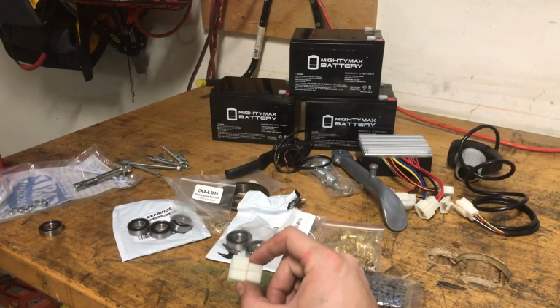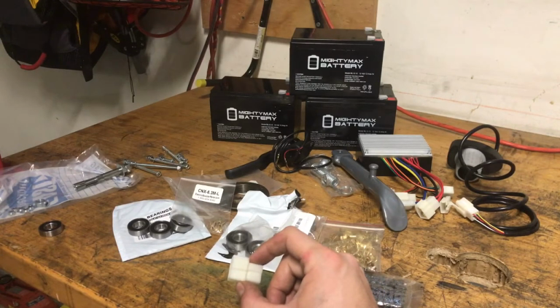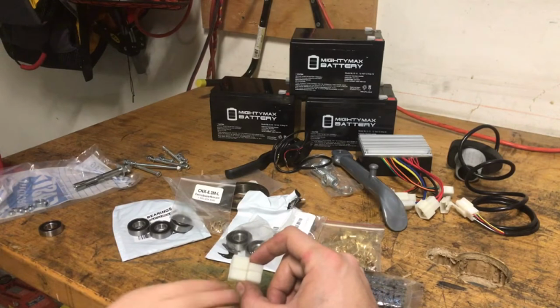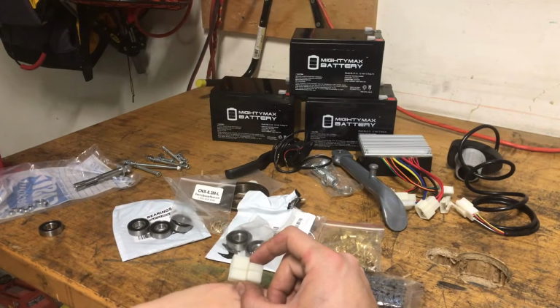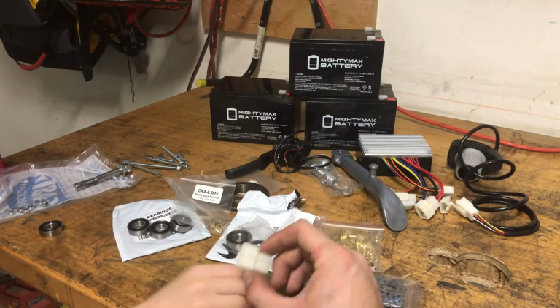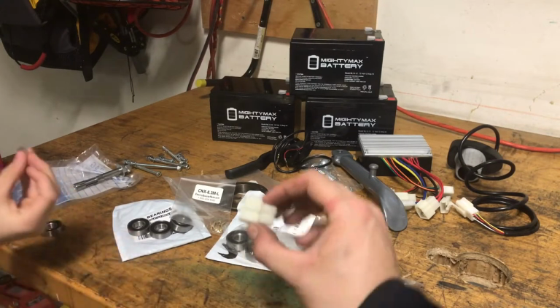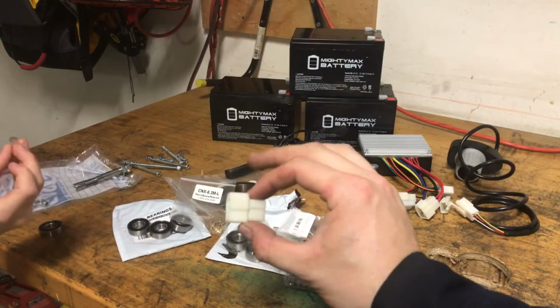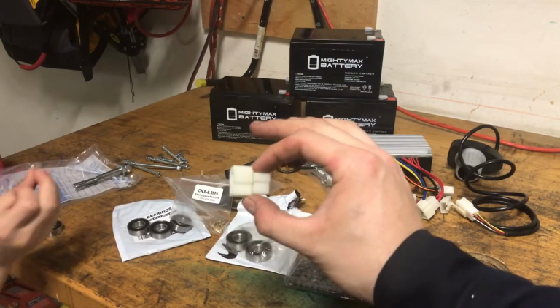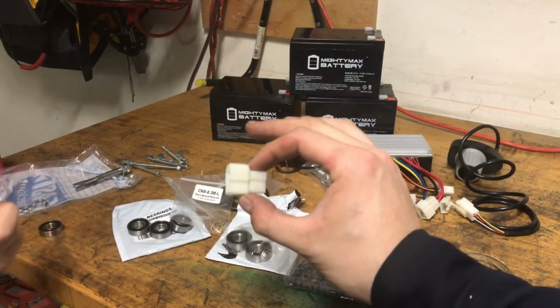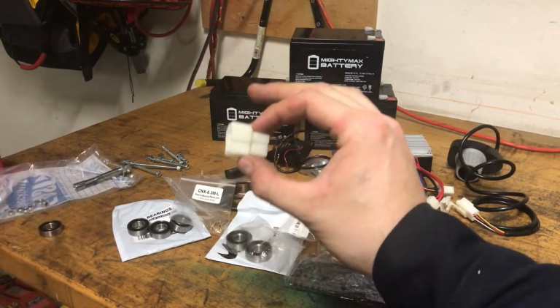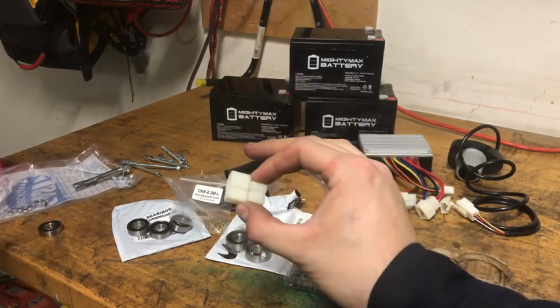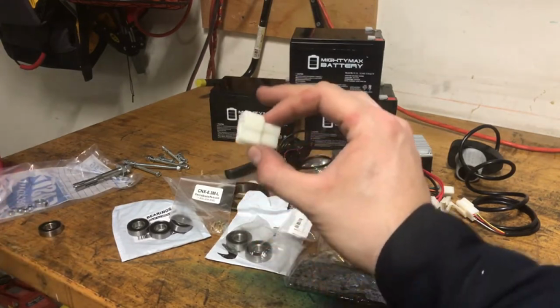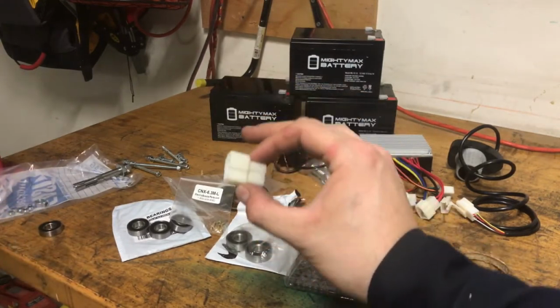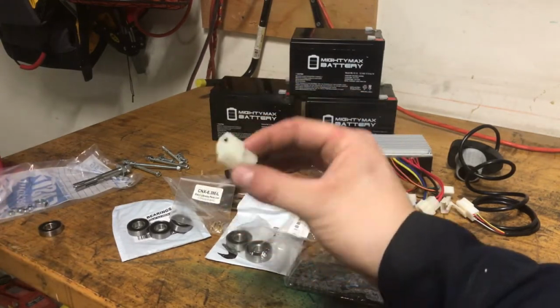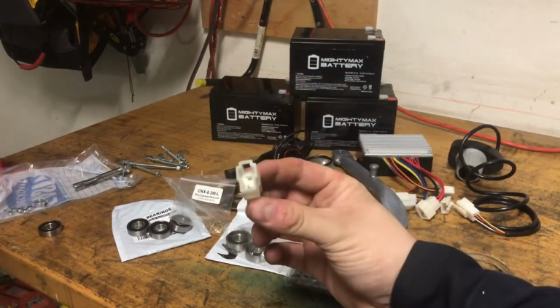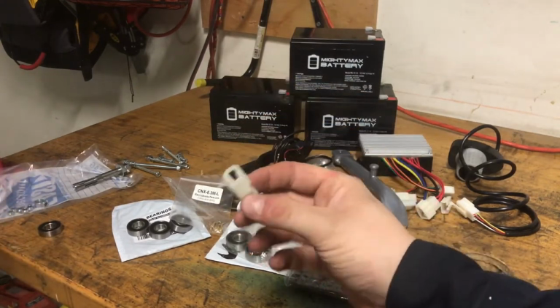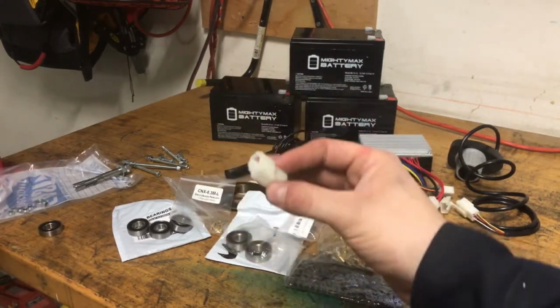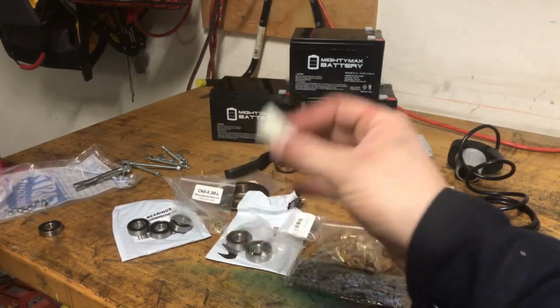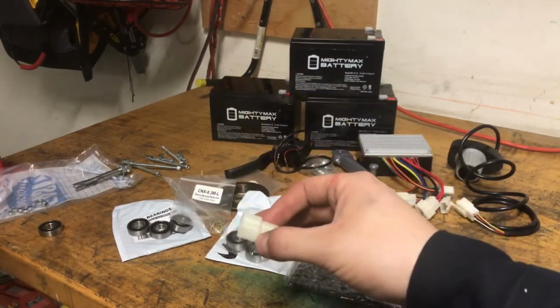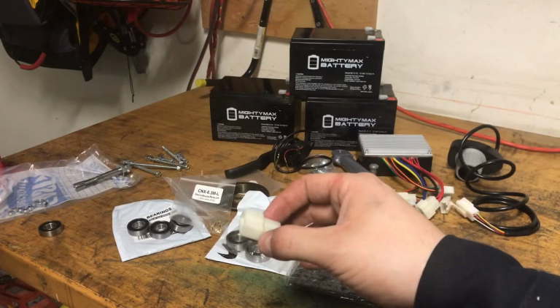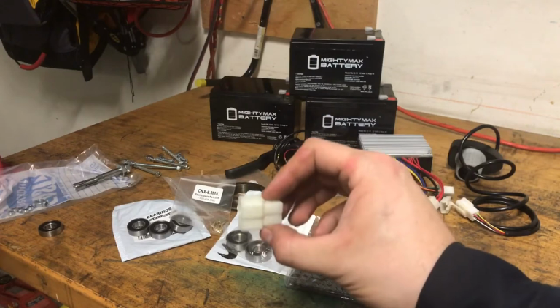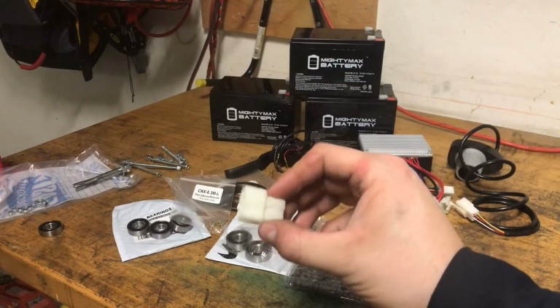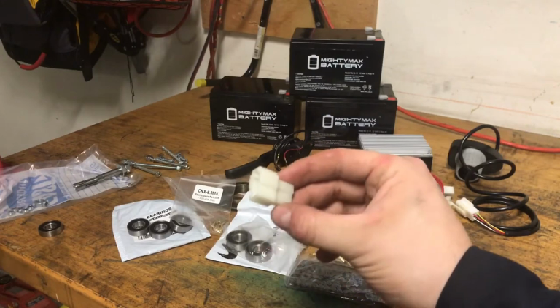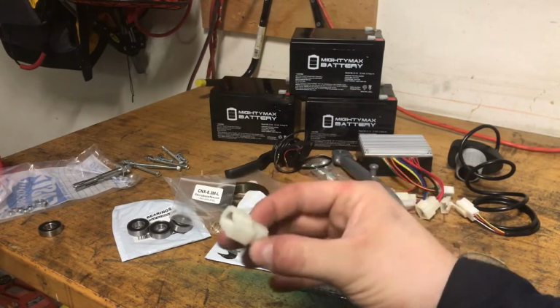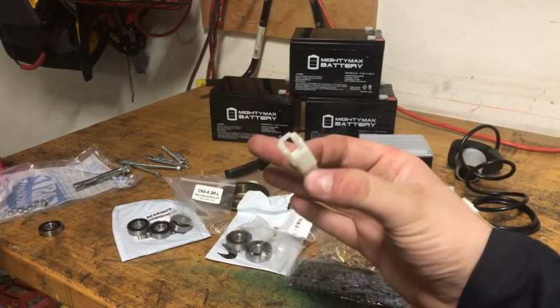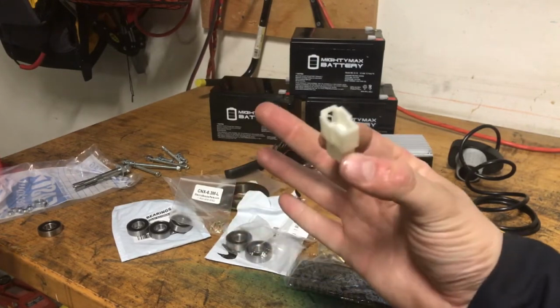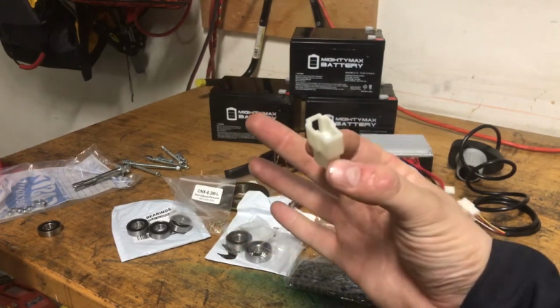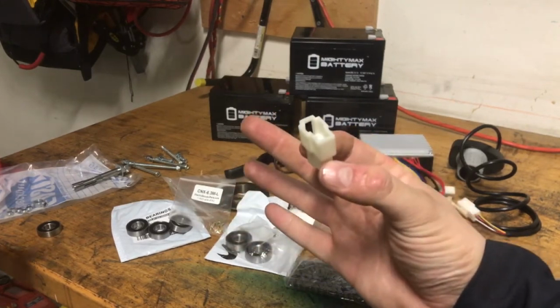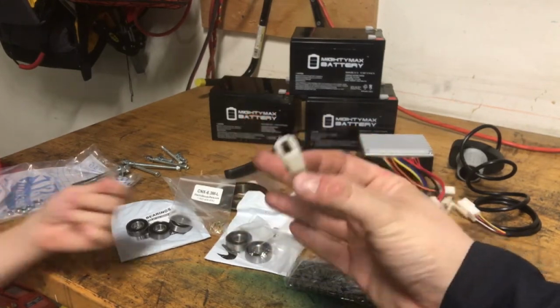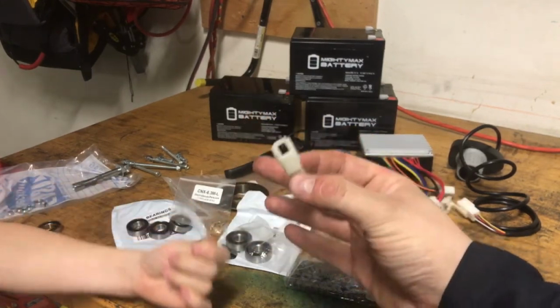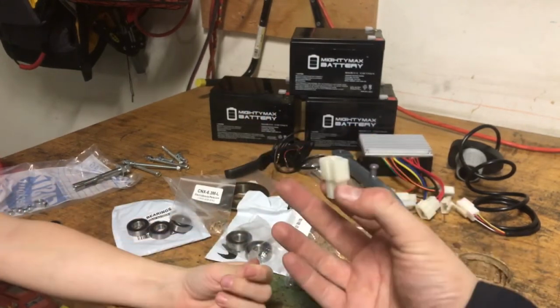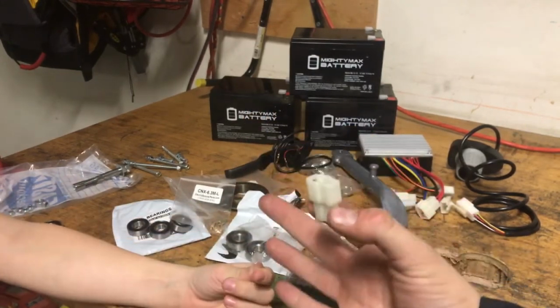If I can find one I'll put a link below, but it comes in the two-pin, three-pin, and four-pin connectors. It's like a whole kit that comes with all the terminals to crimp on, and I think a whole assorted pack is like $10.